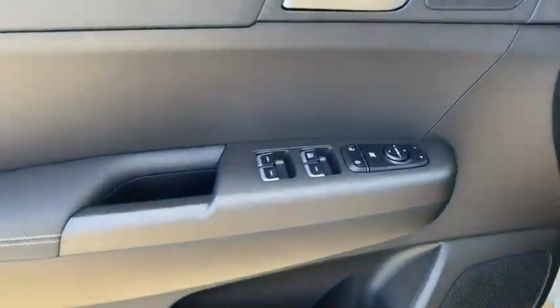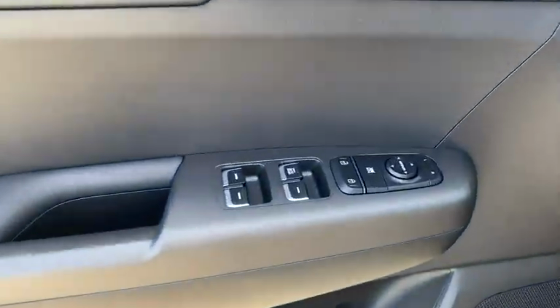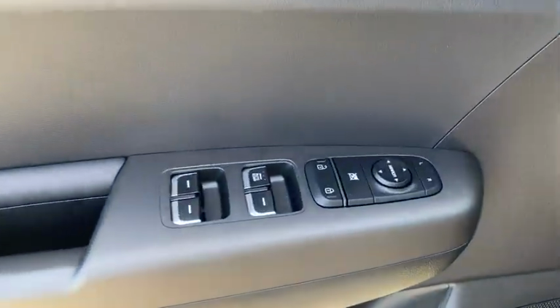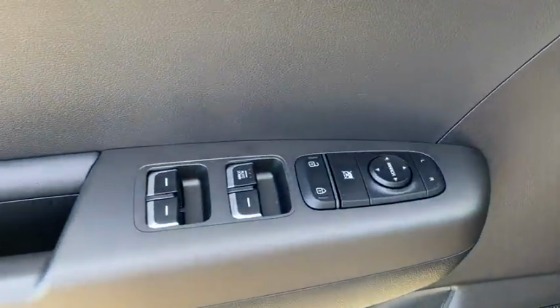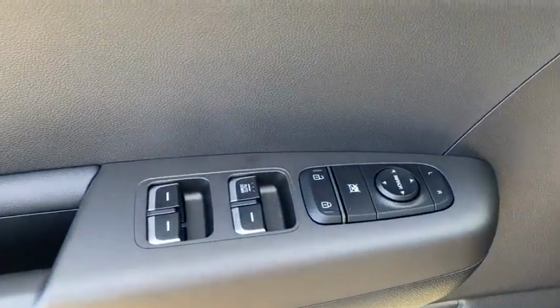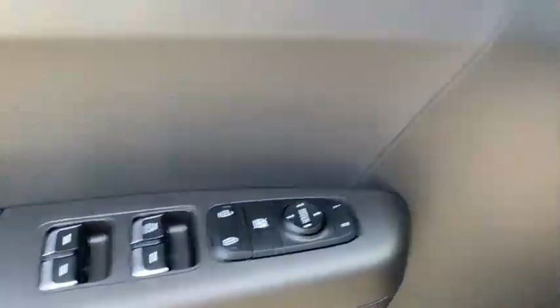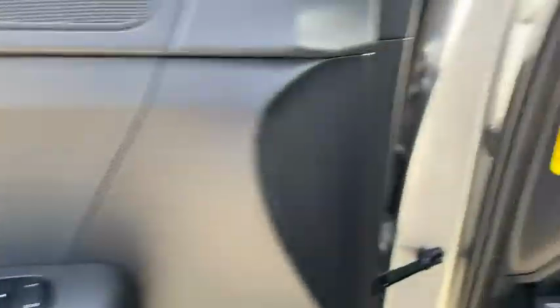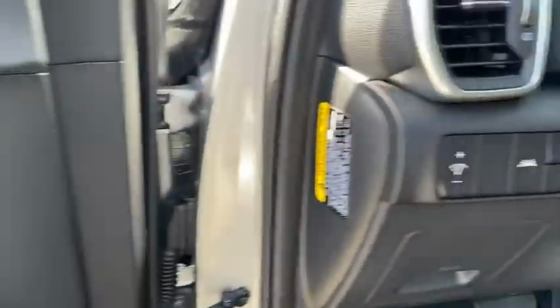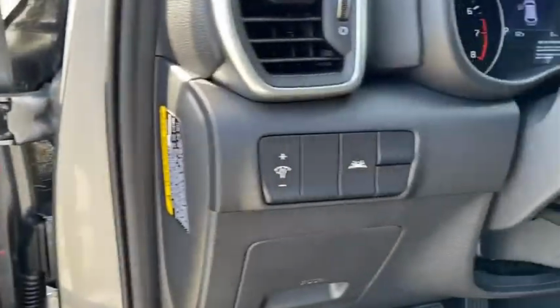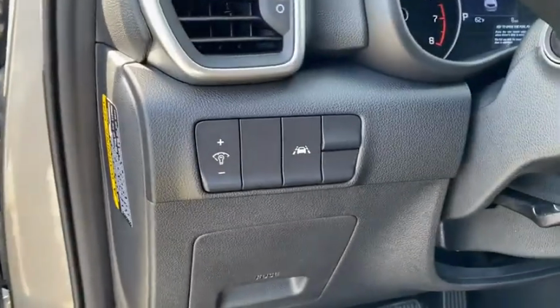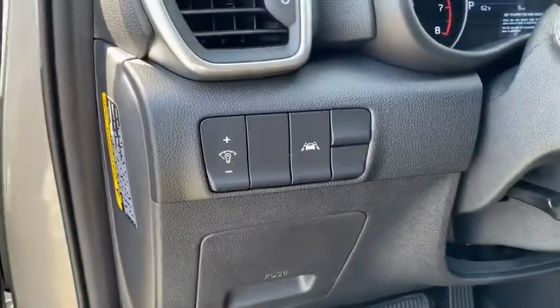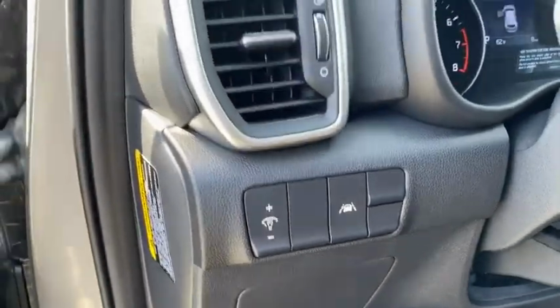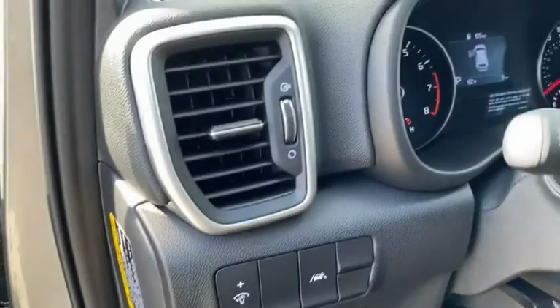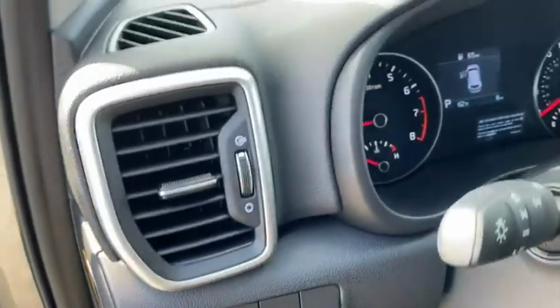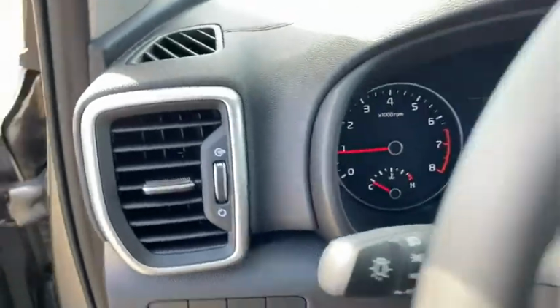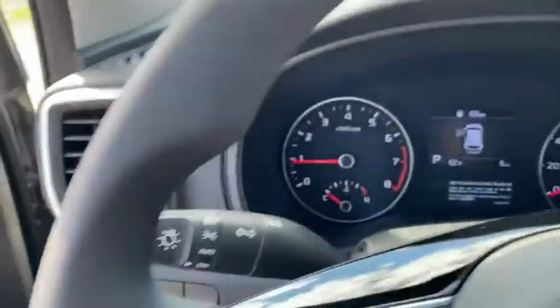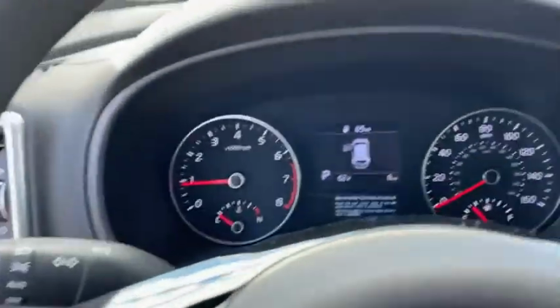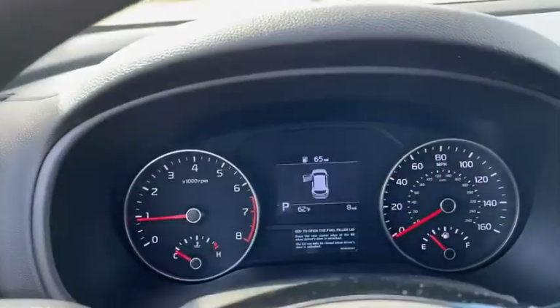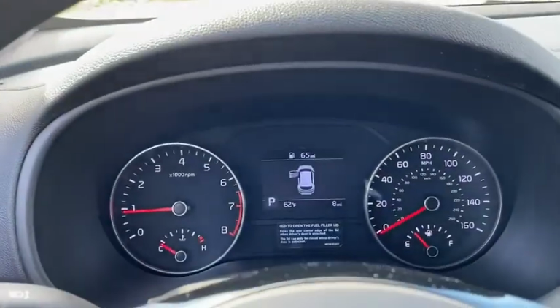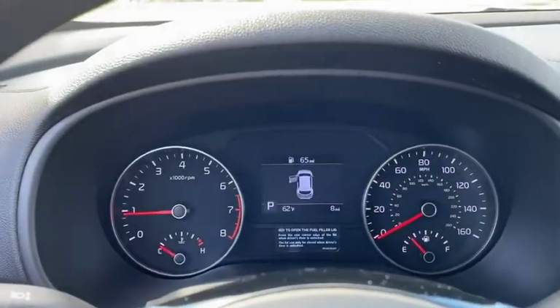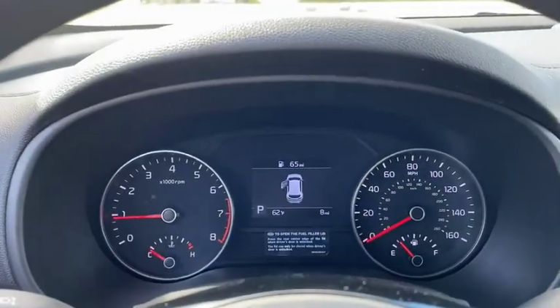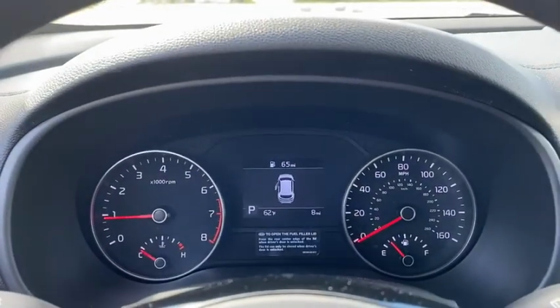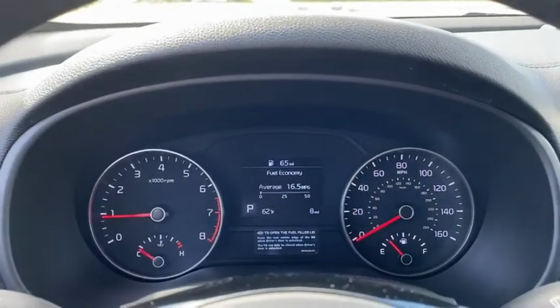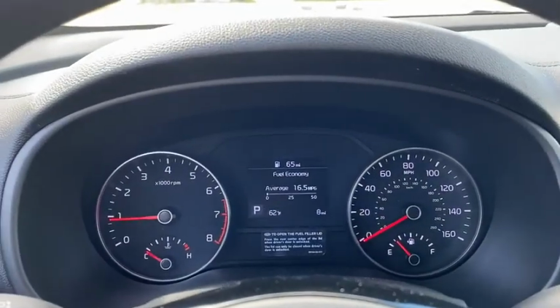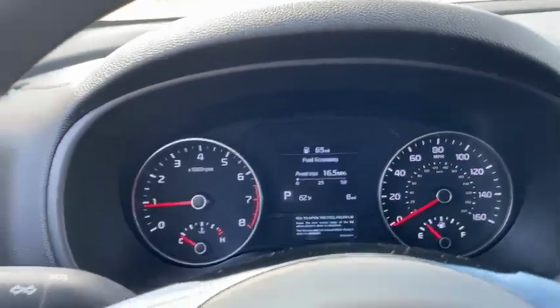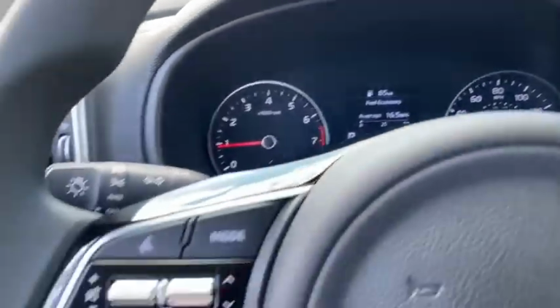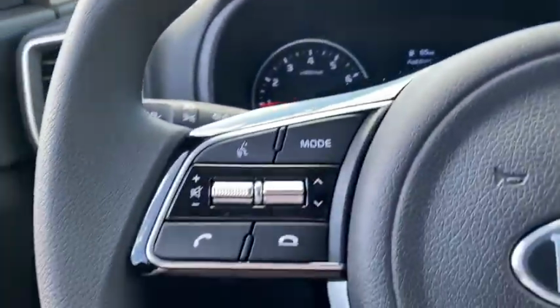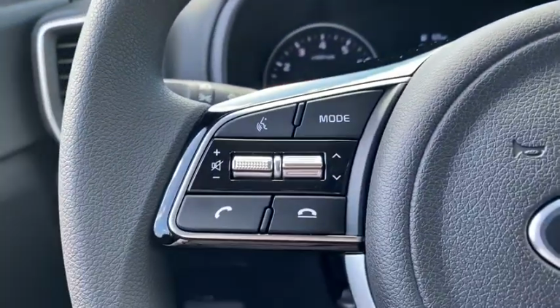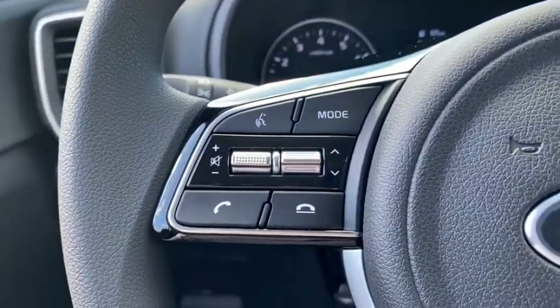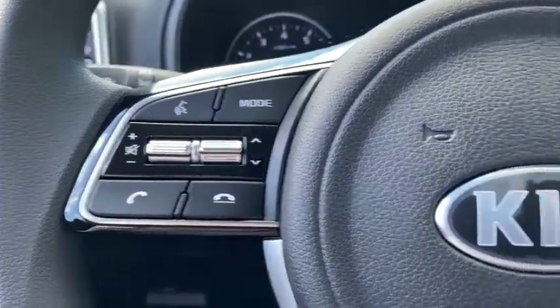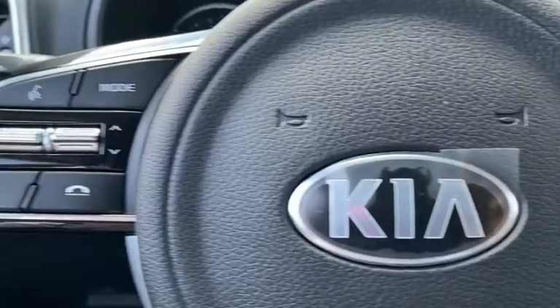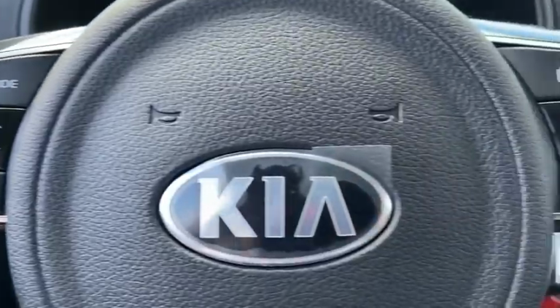Aluminum wheels, cruise control, rear defrost, AM-FM stereo radio, front-wheel drive, trip computer, child safety locks, power door locks.